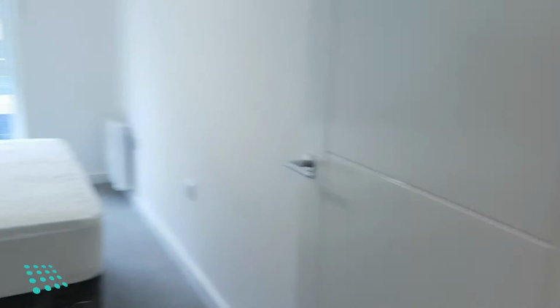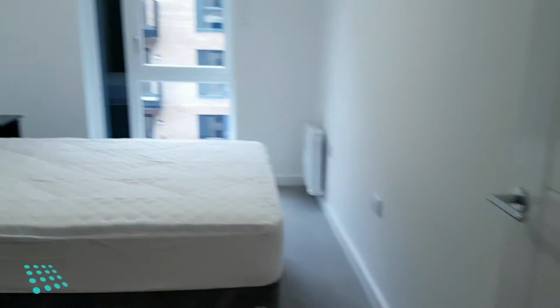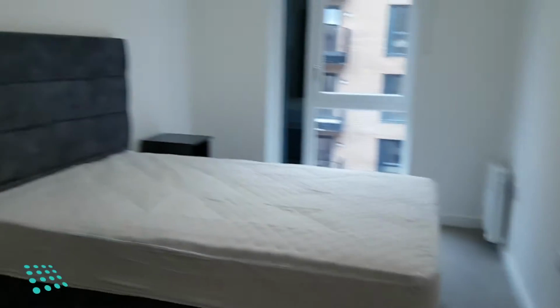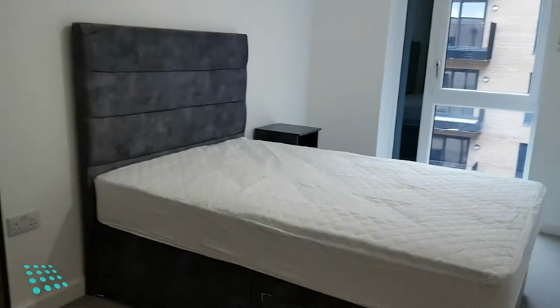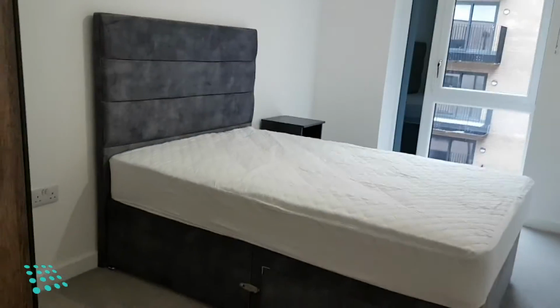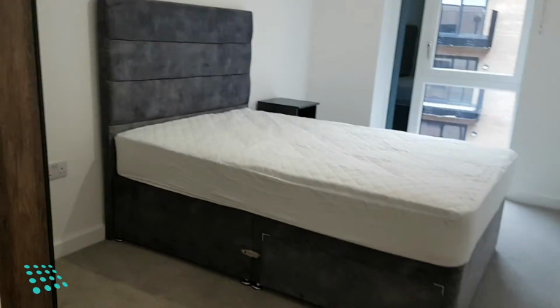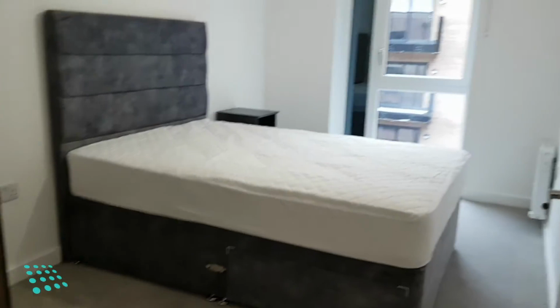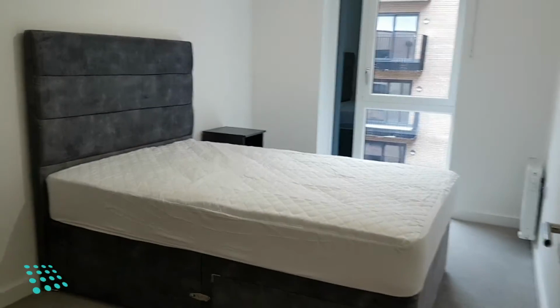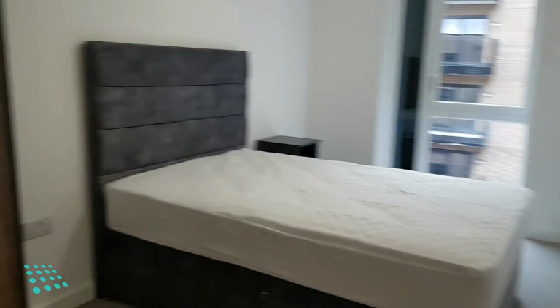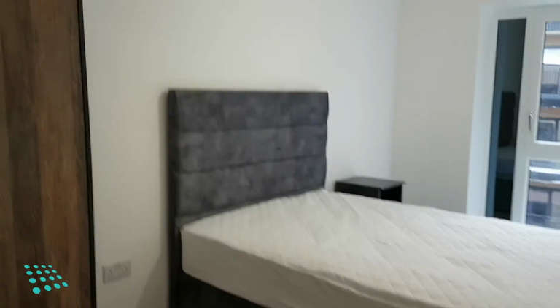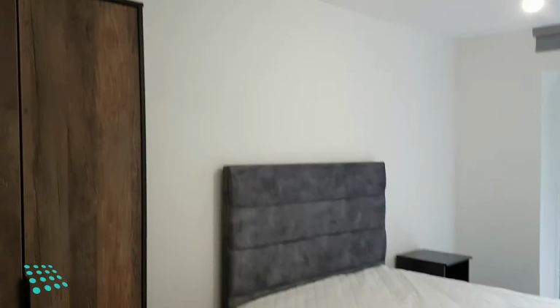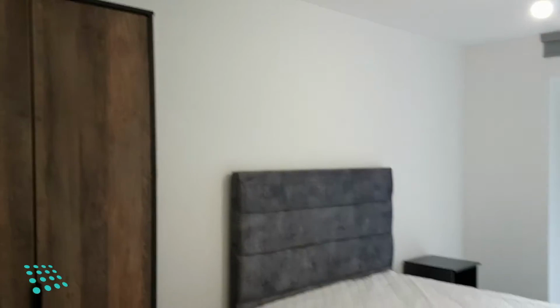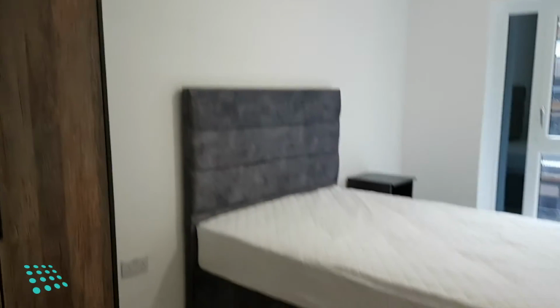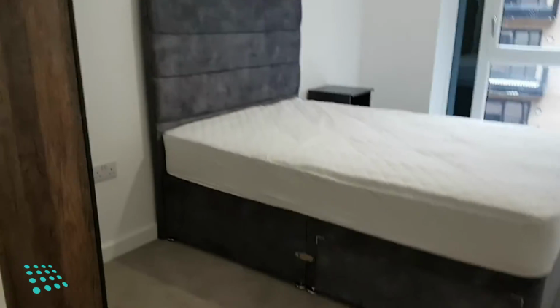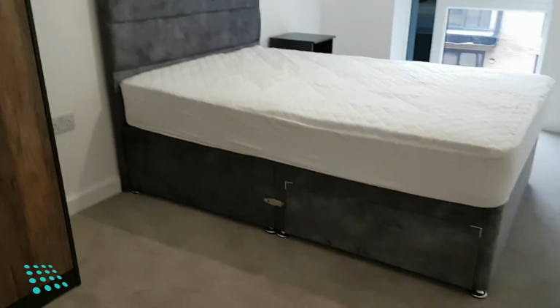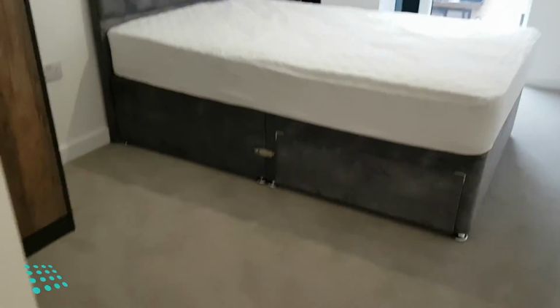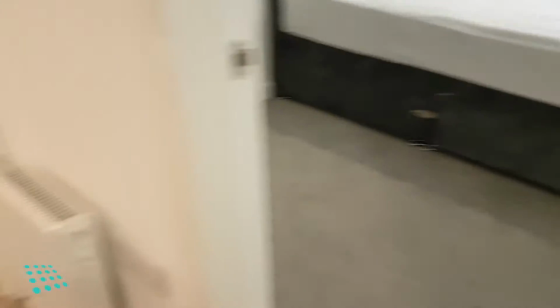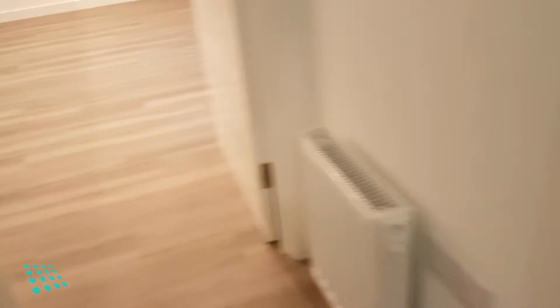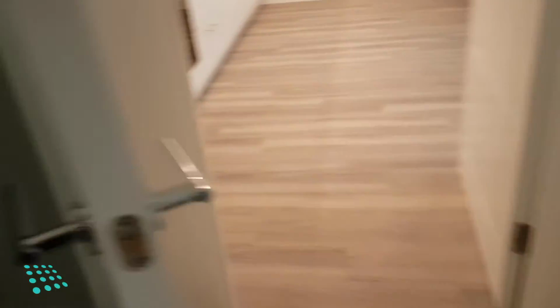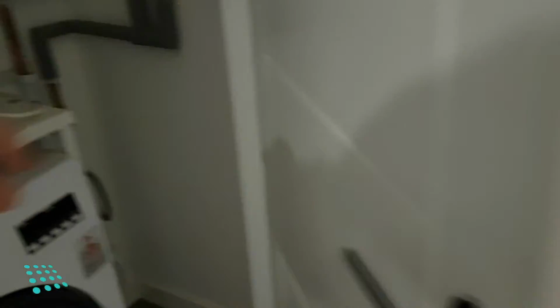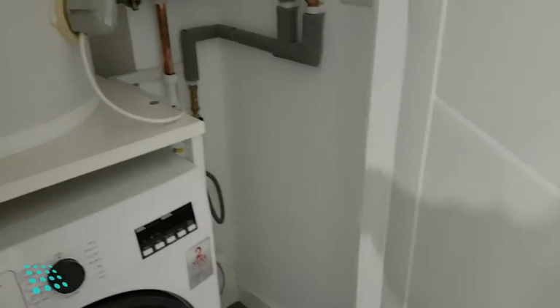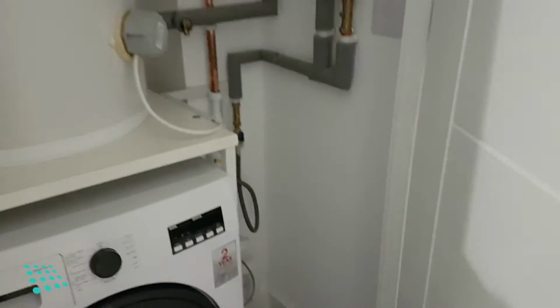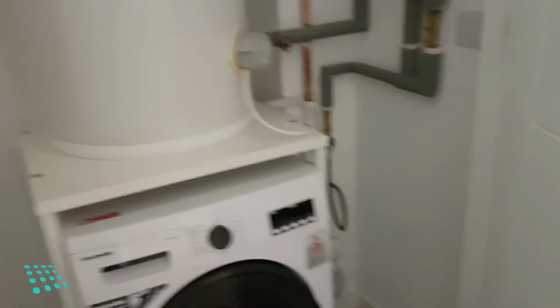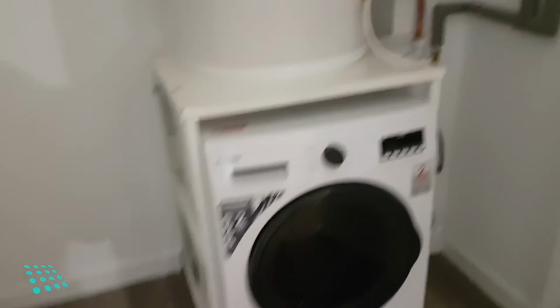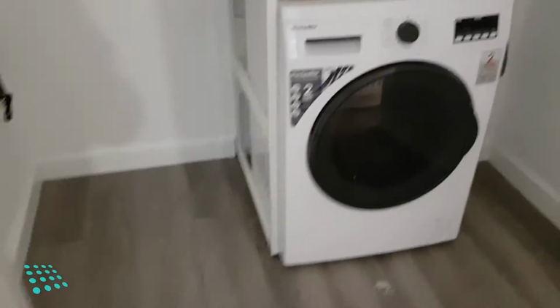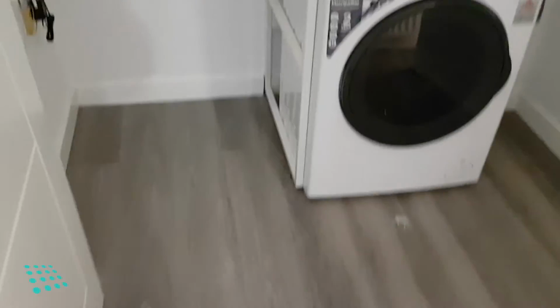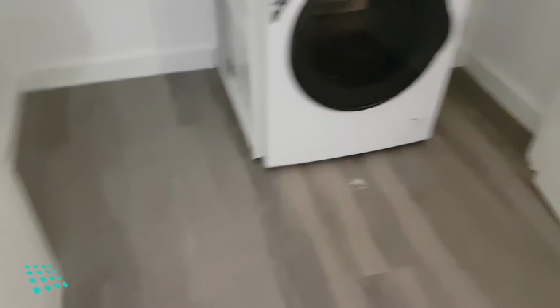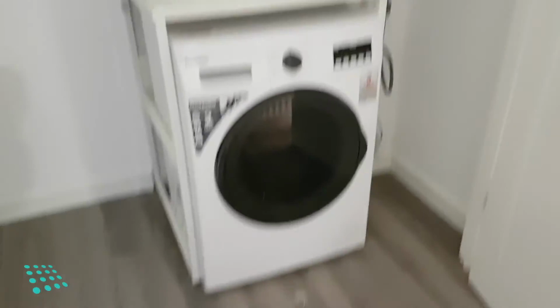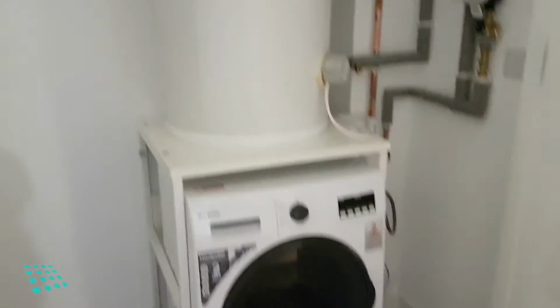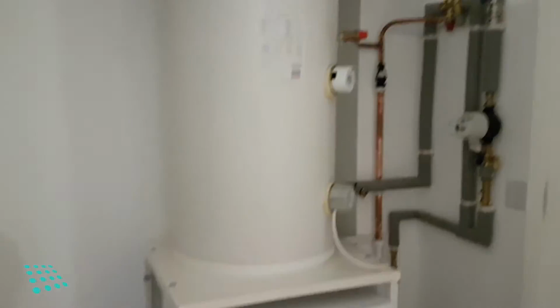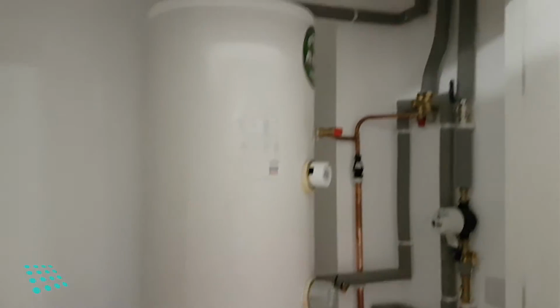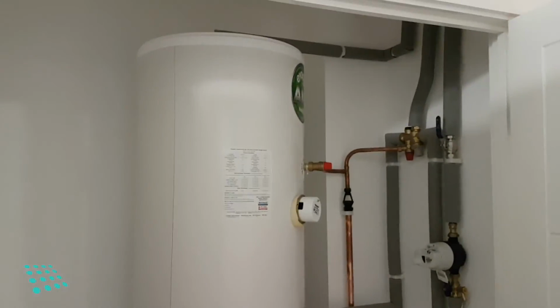The second bedroom is a nice sized double. Off the hallway there is a storage area which houses the washer-dryer, keeping it away from the living space.